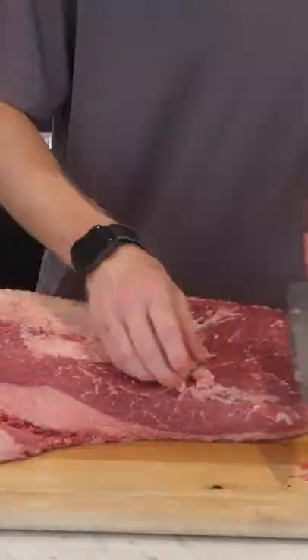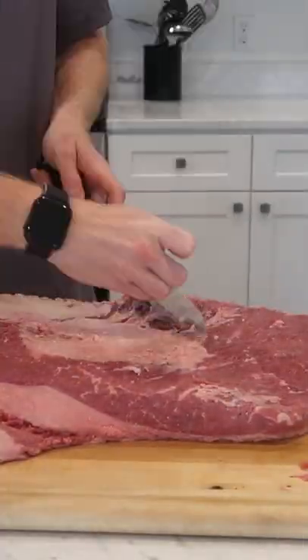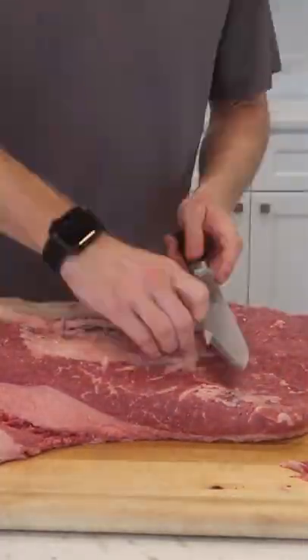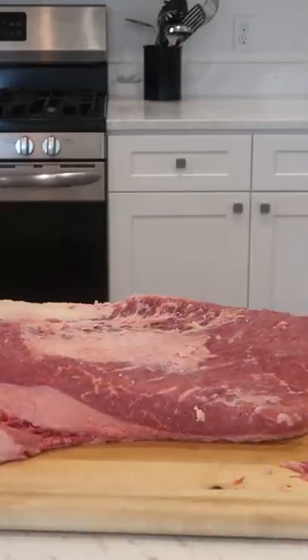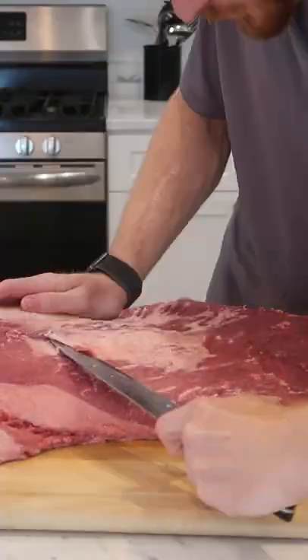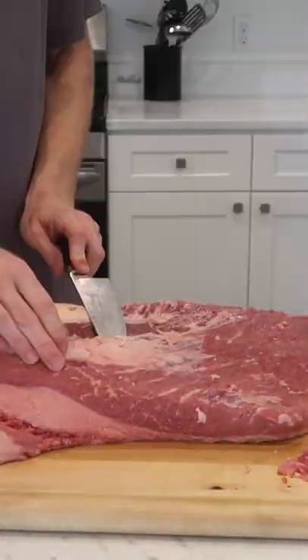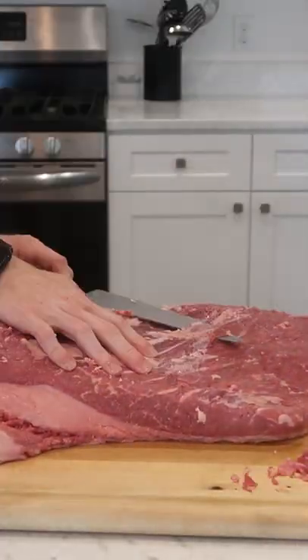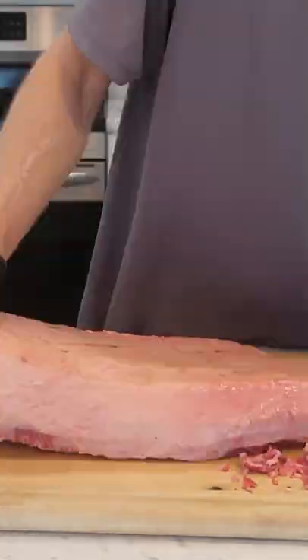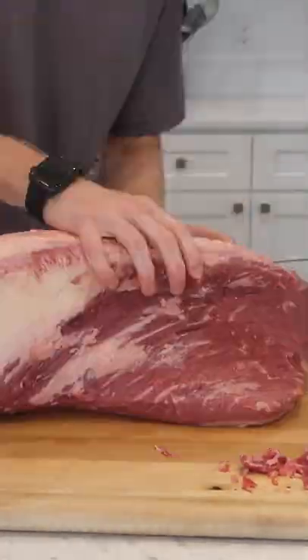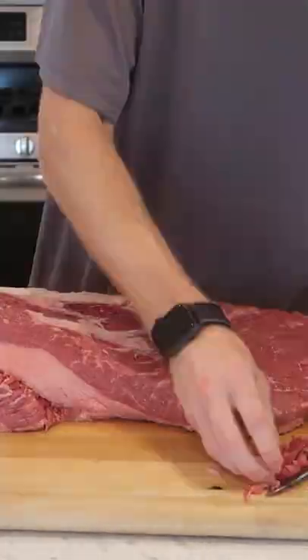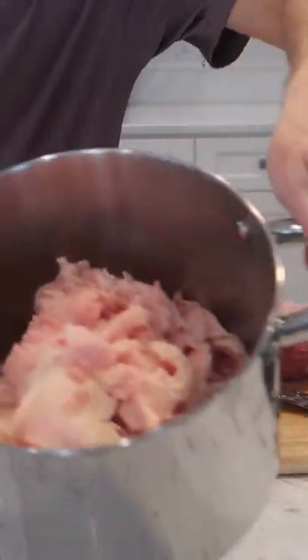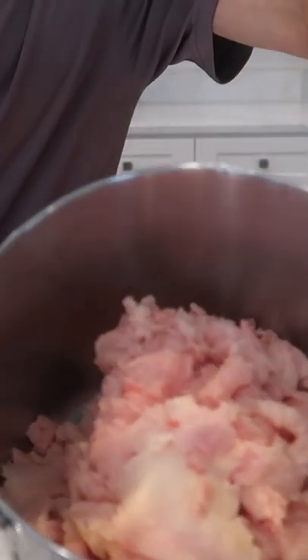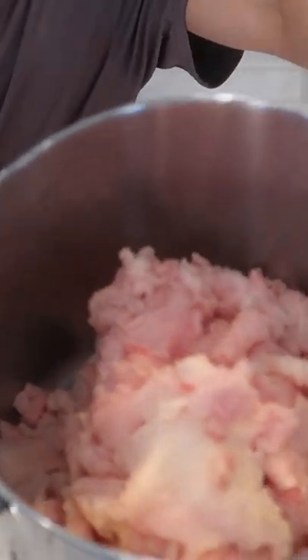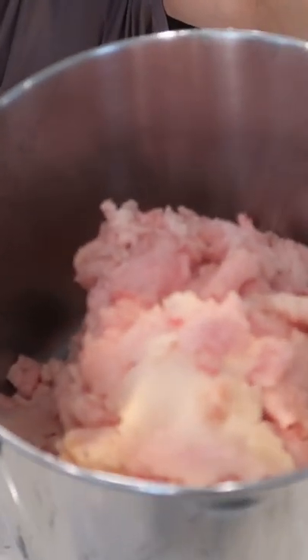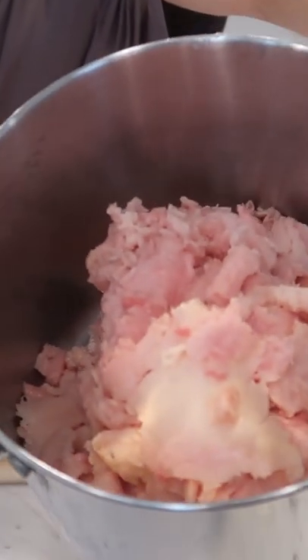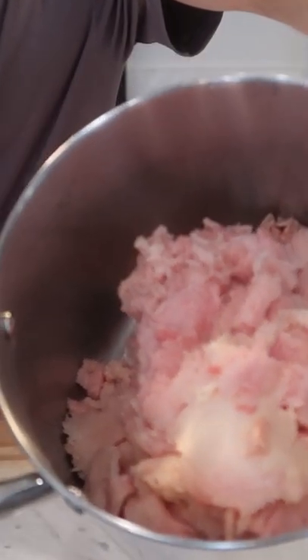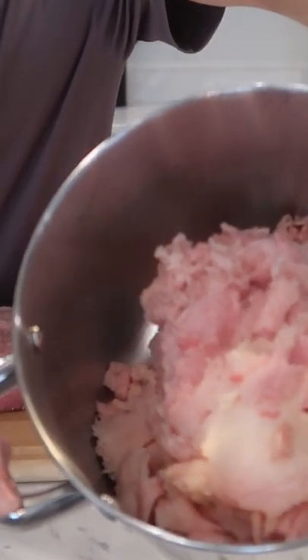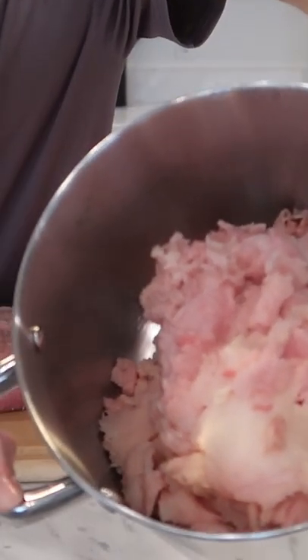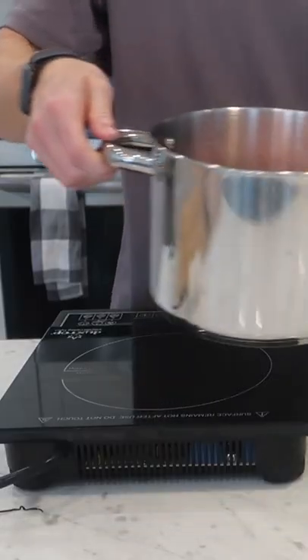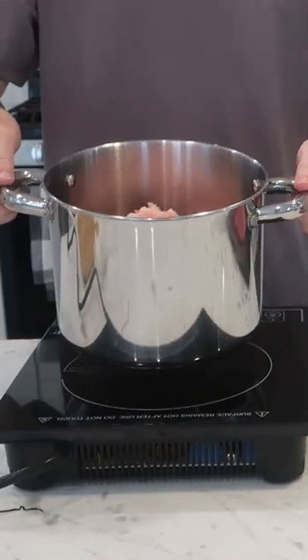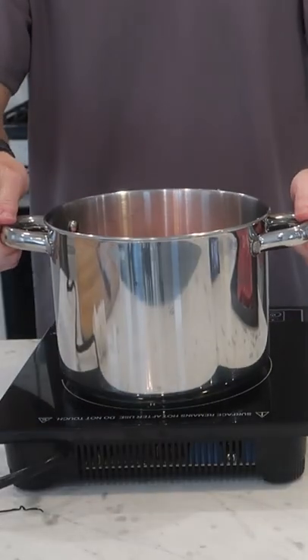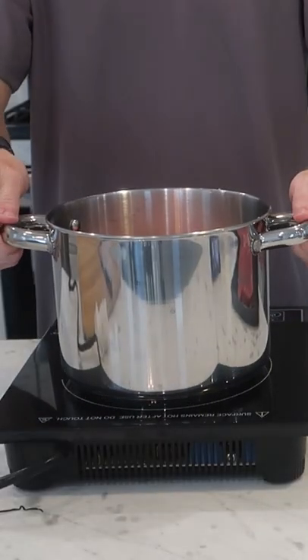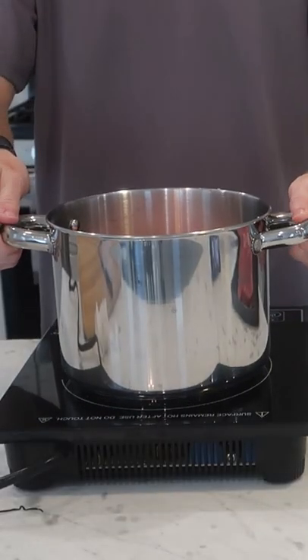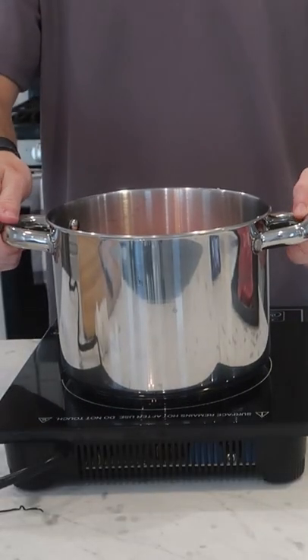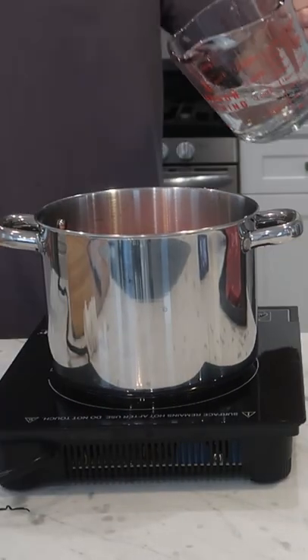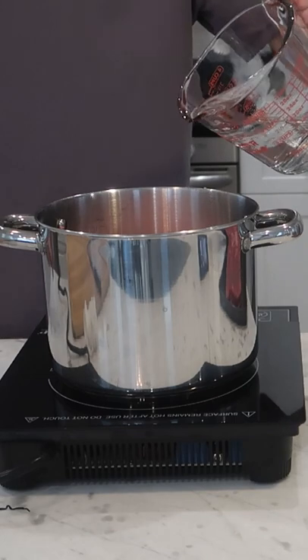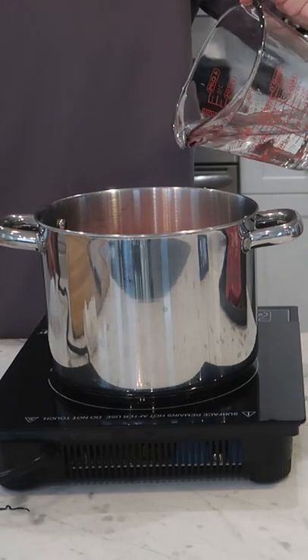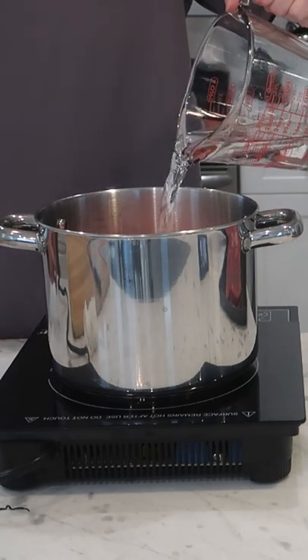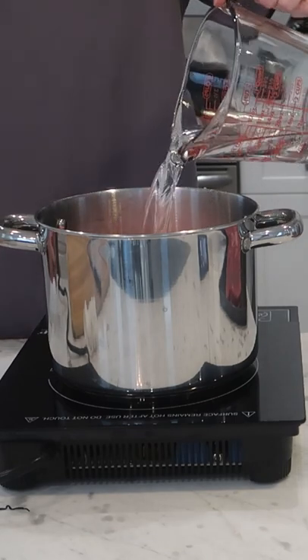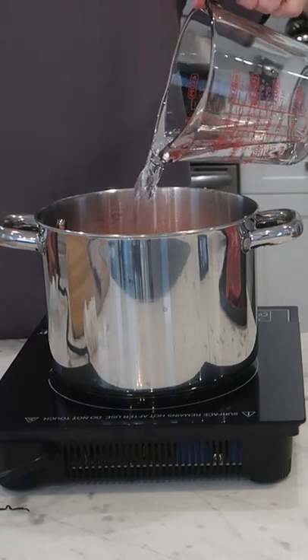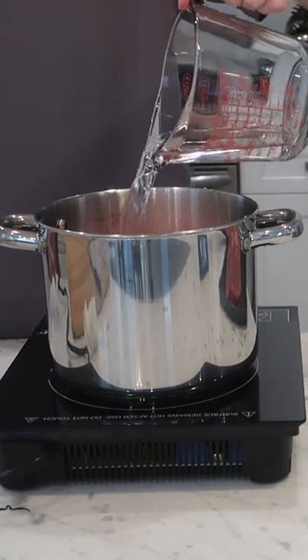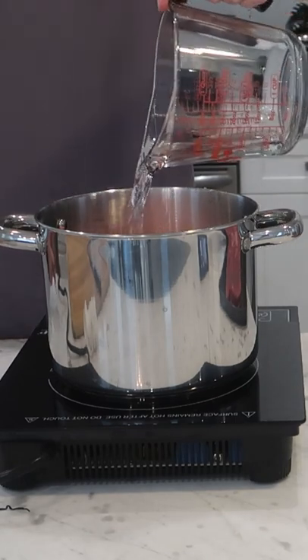I posted the full video to YouTube yesterday, but it's safe to say I made a ton of errors and learned a lot about my grill, as well as smoking meat, as well as brisket, as well as so many other things.